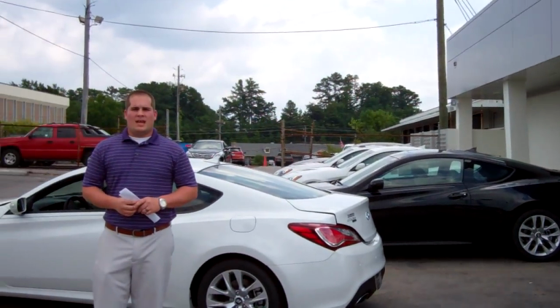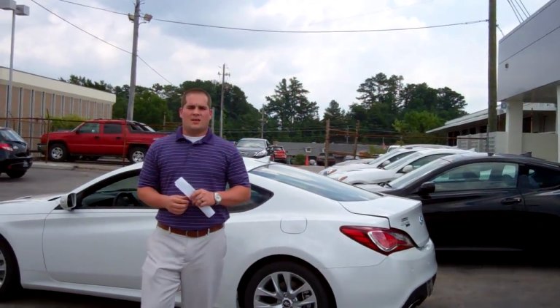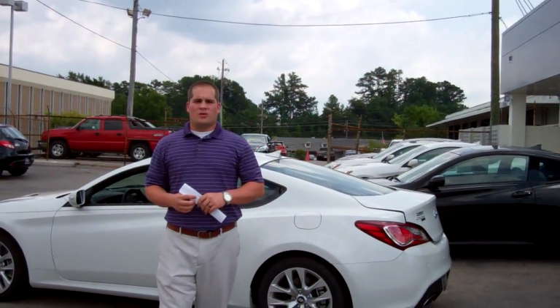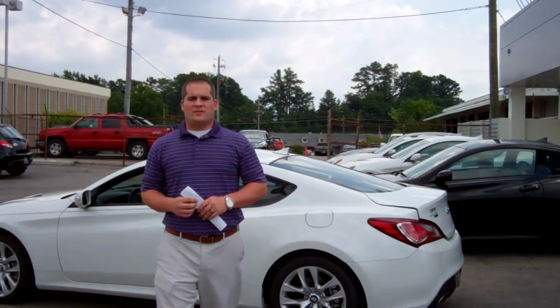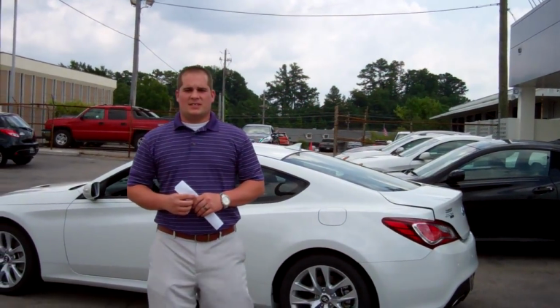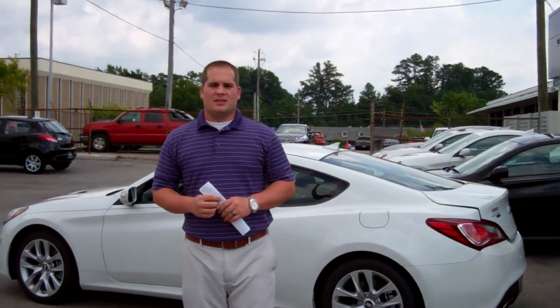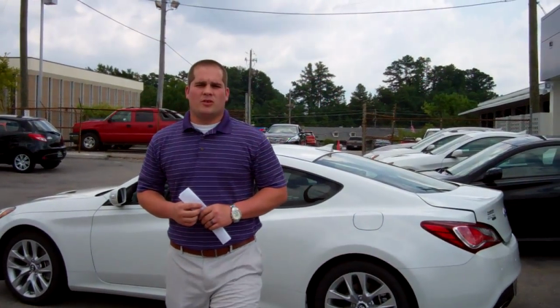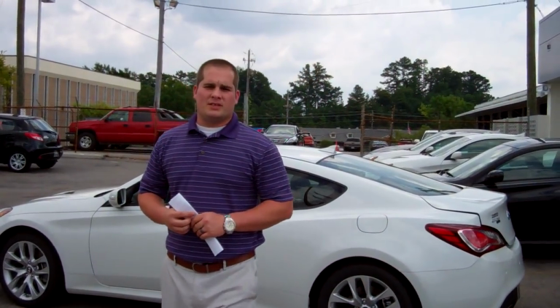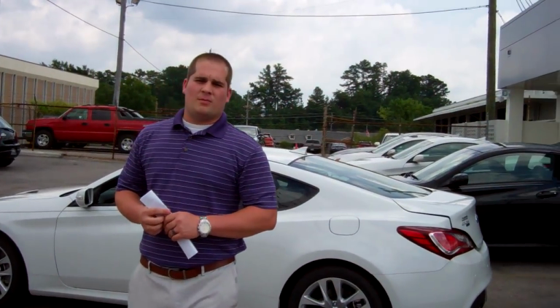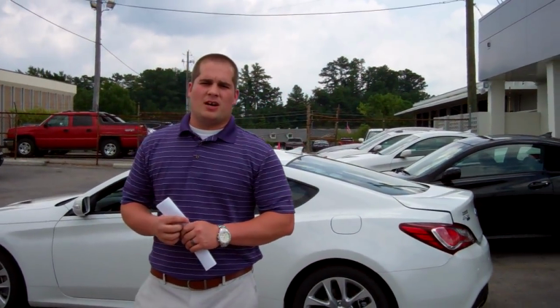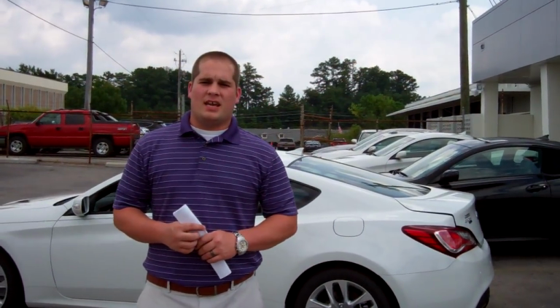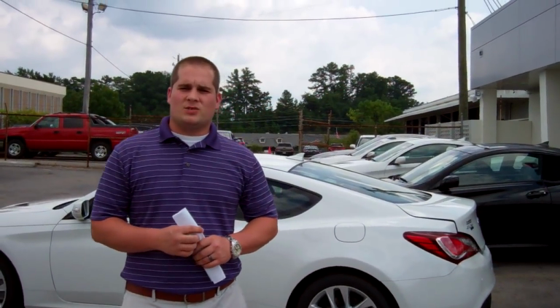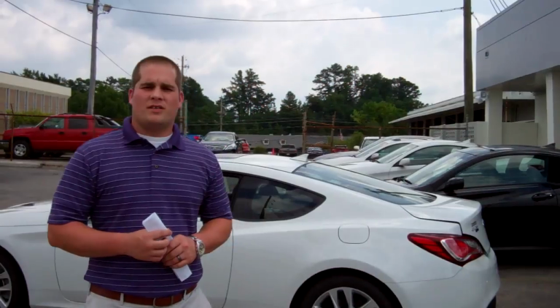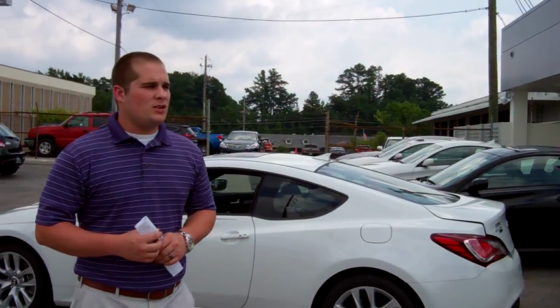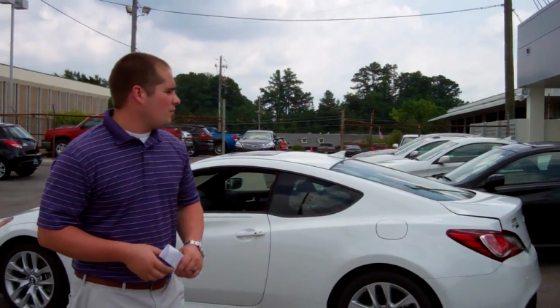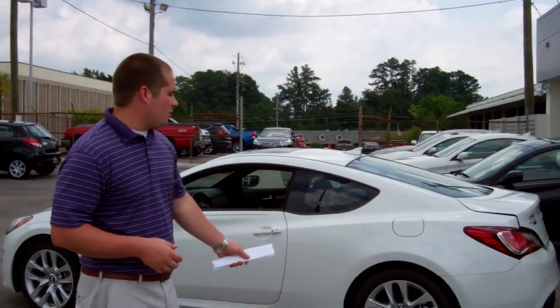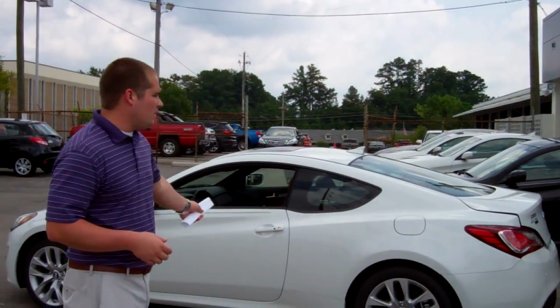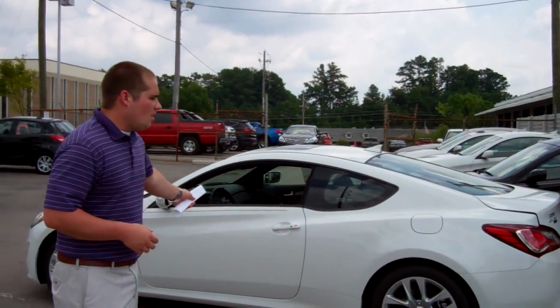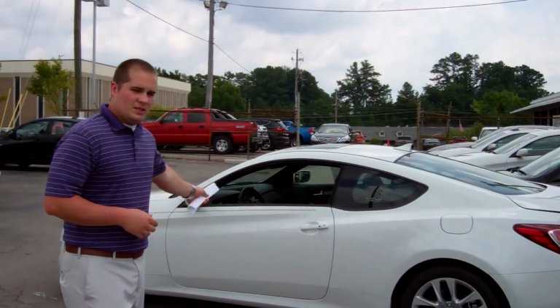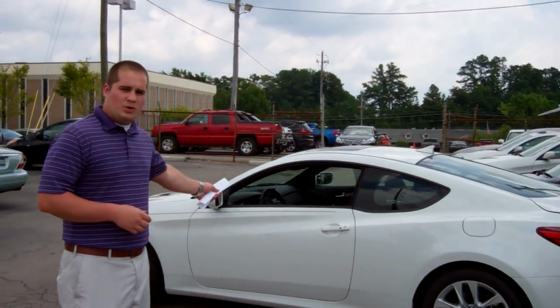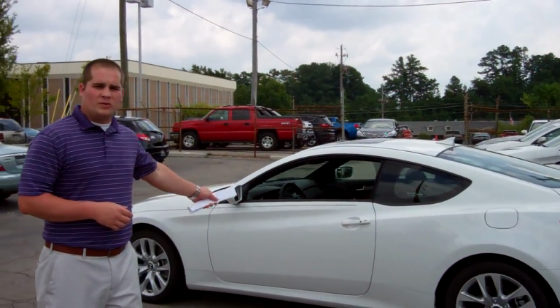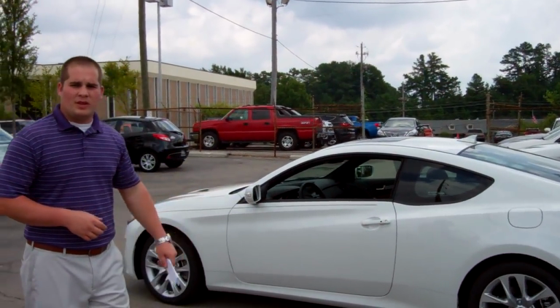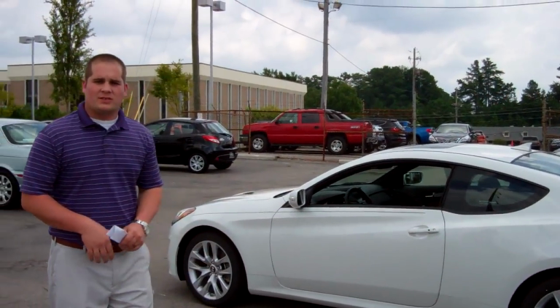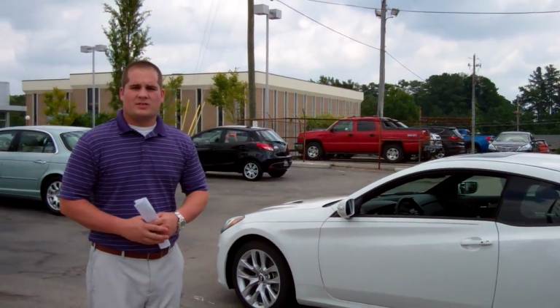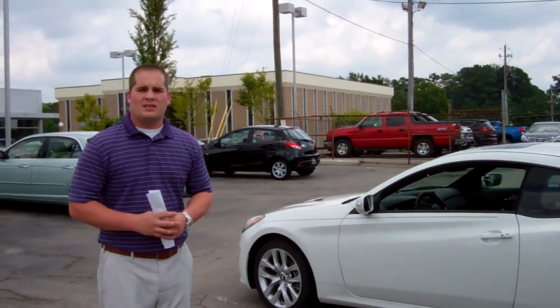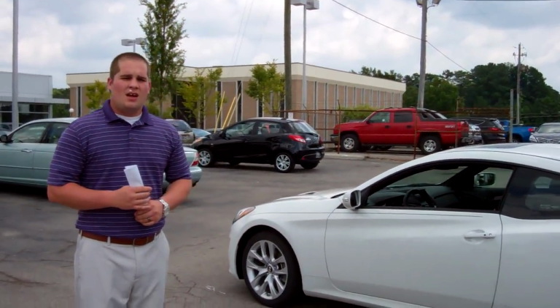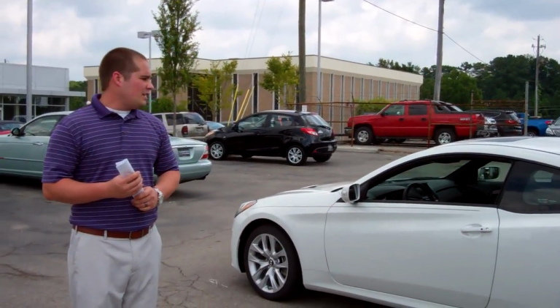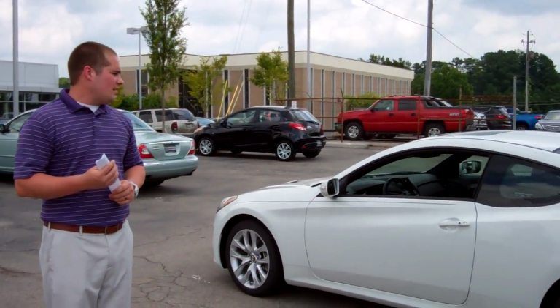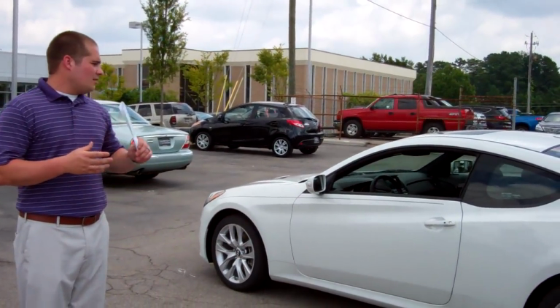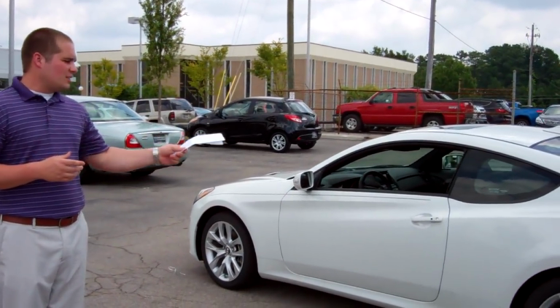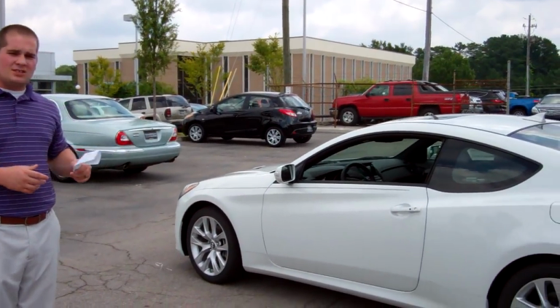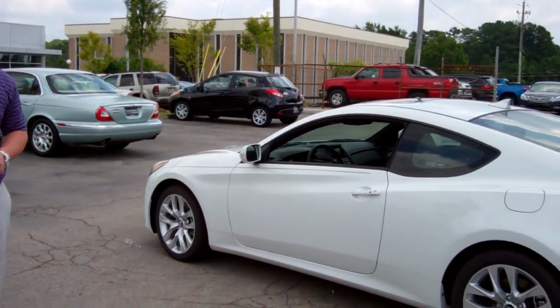Hey, good morning, Ms. Fitz. This is Liam McGriffin at Tamron Hyundai. I just want to thank you for your inquiry on this beautiful 2013 Hyundai Genesis Coupe.